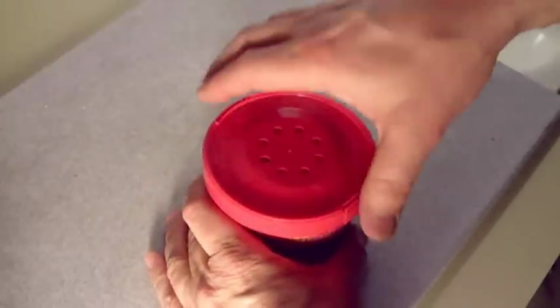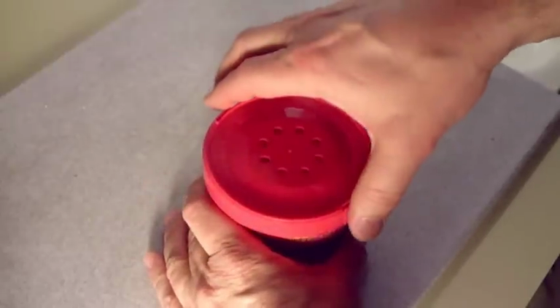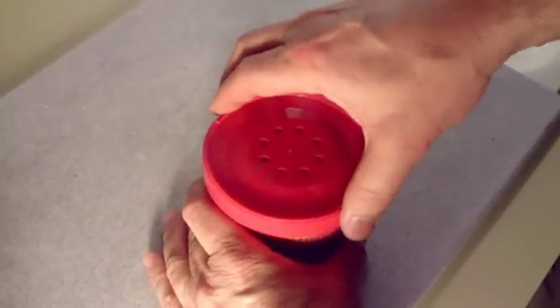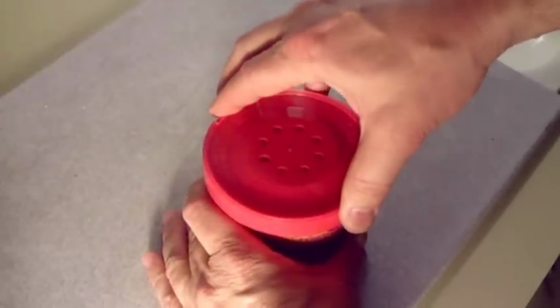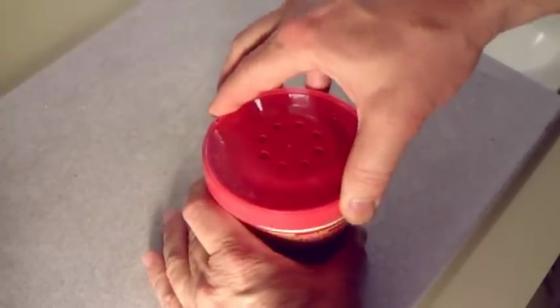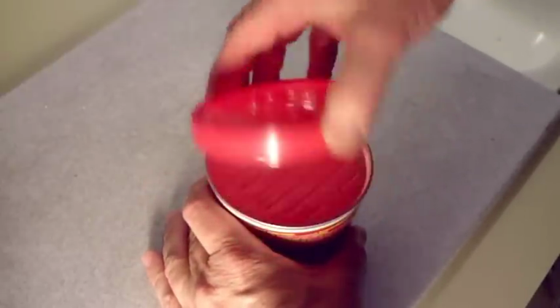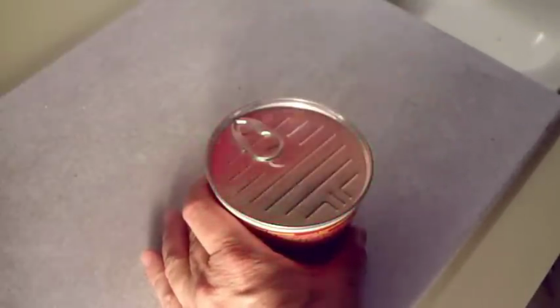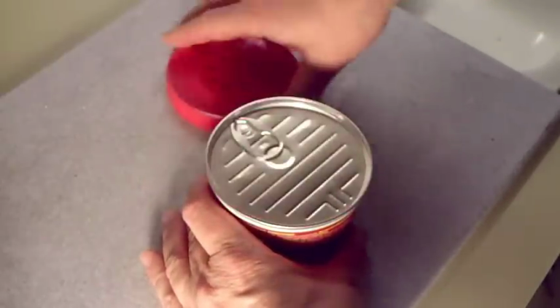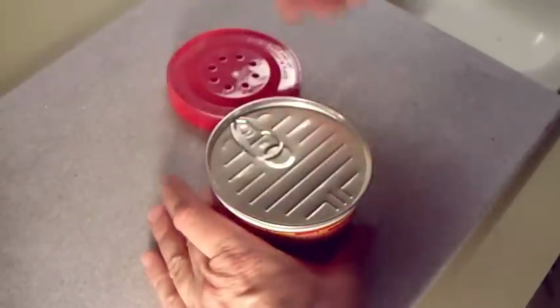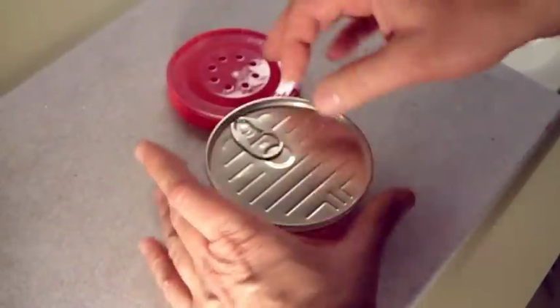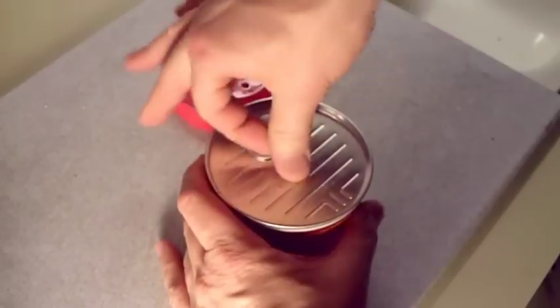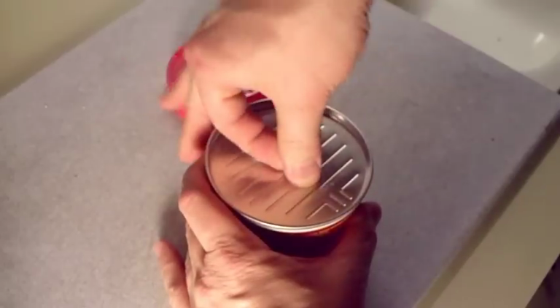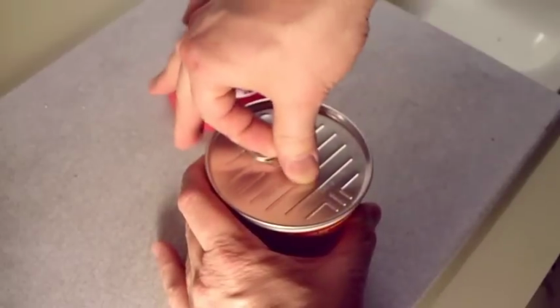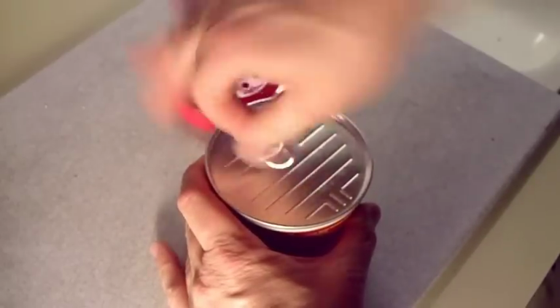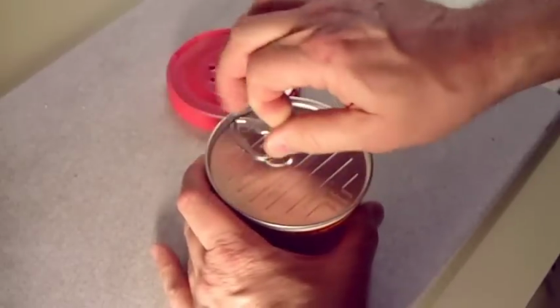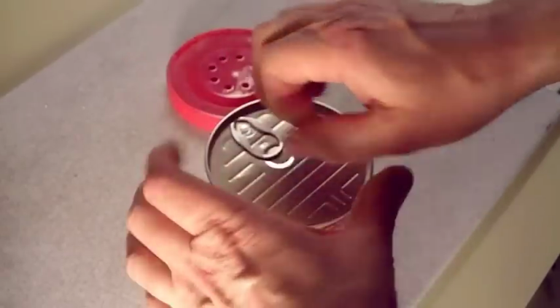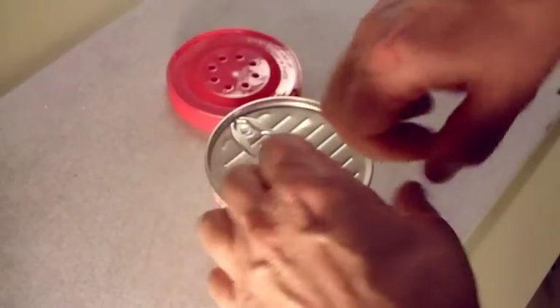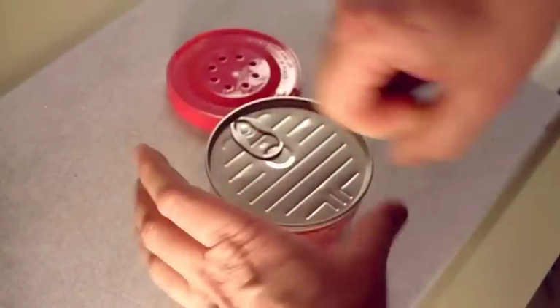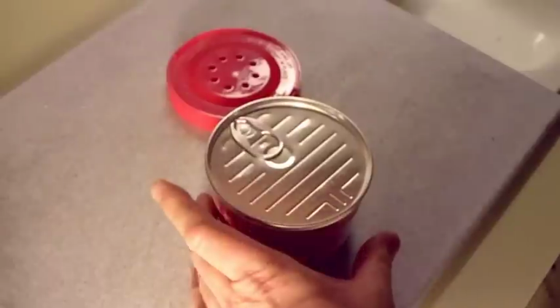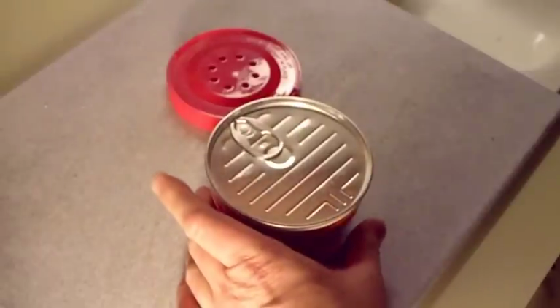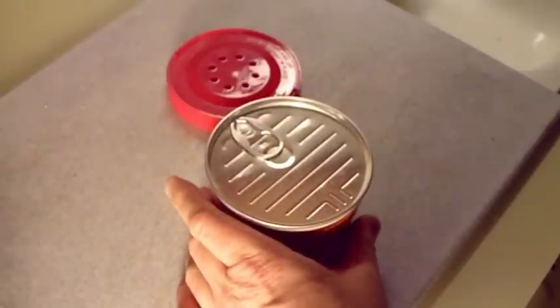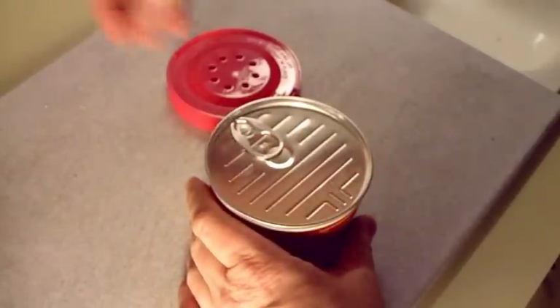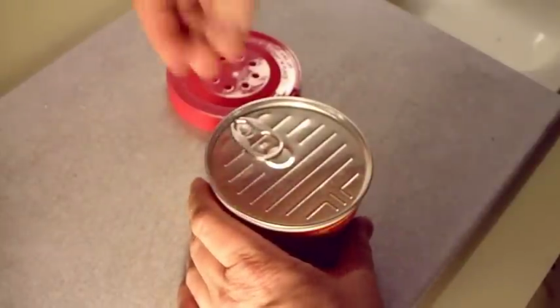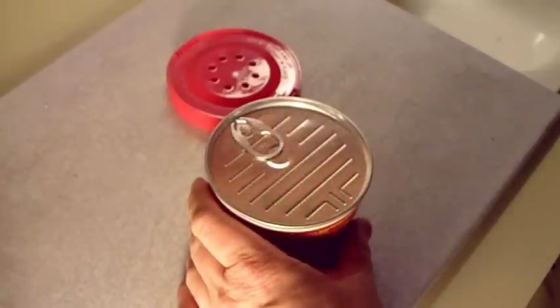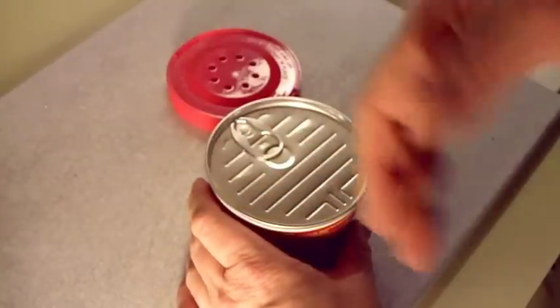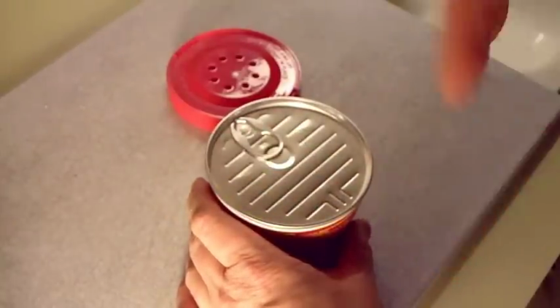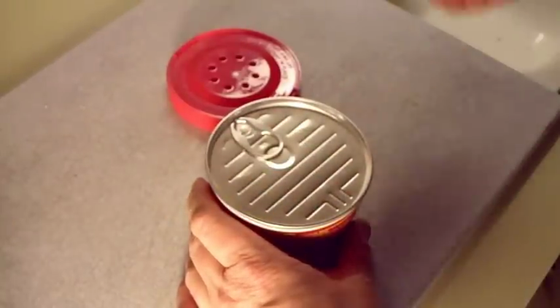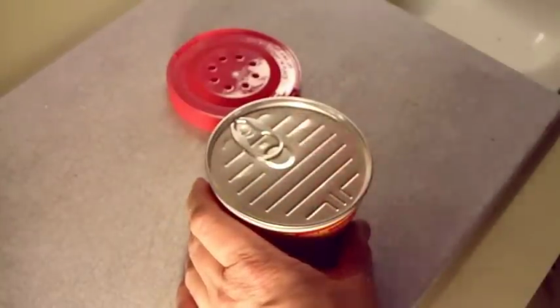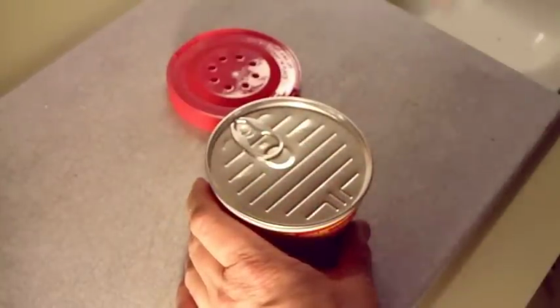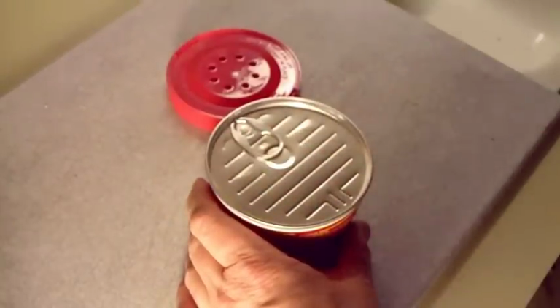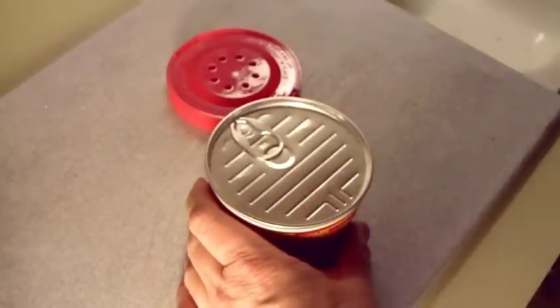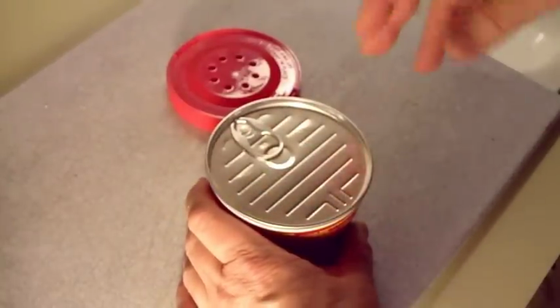If you have tried to prepare them, you know what happens. You try to take the lid off, you grab this ring, you pull it back and it goes snap — it sprays soup this way onto the wall, it sprays soup this way onto whatever you're wearing, and you've got a big mess.